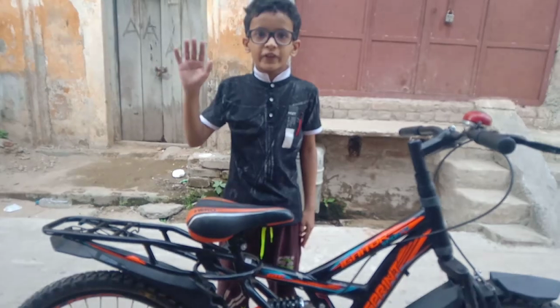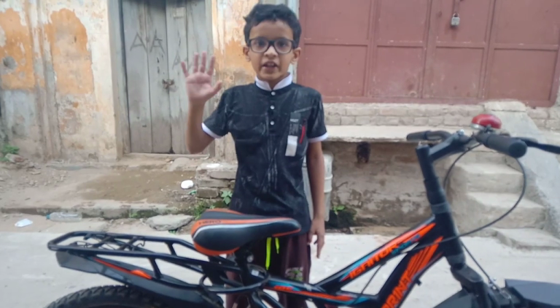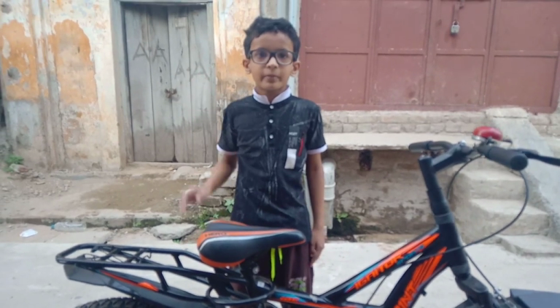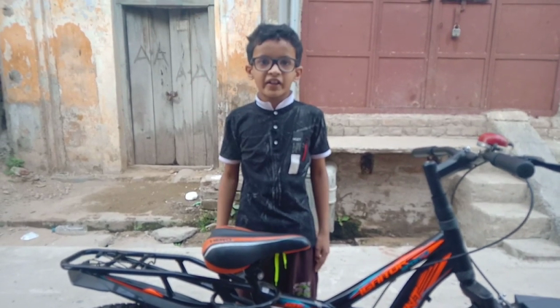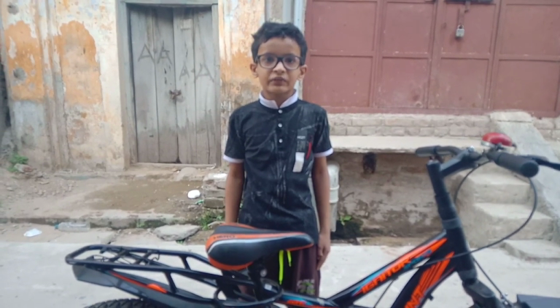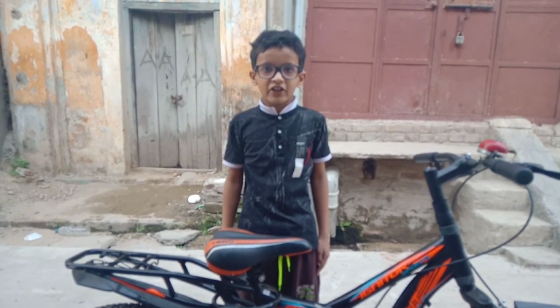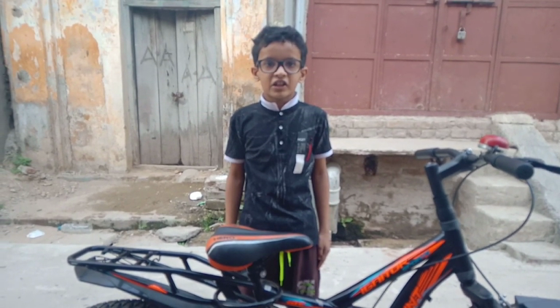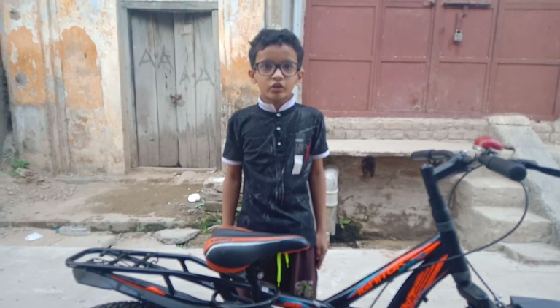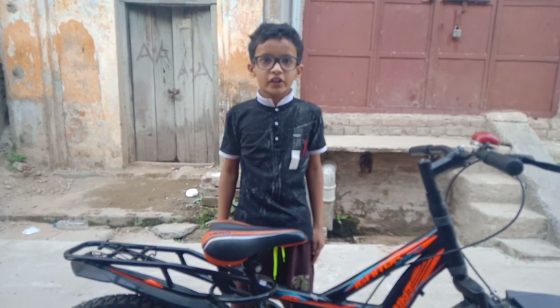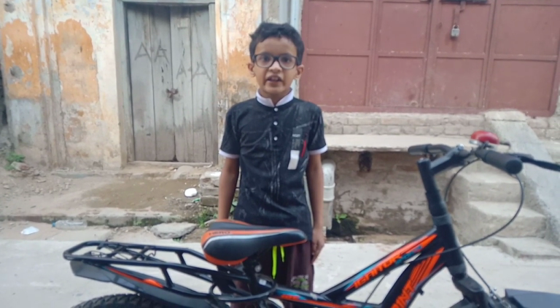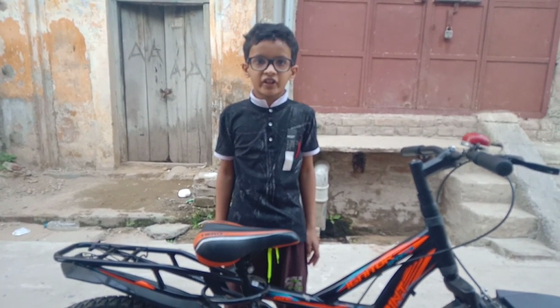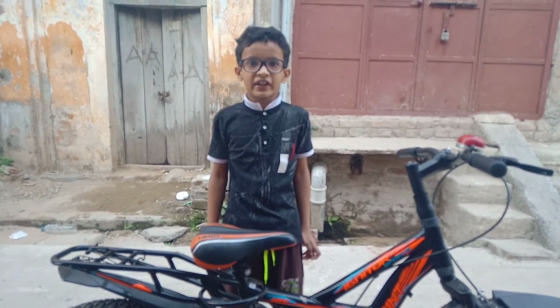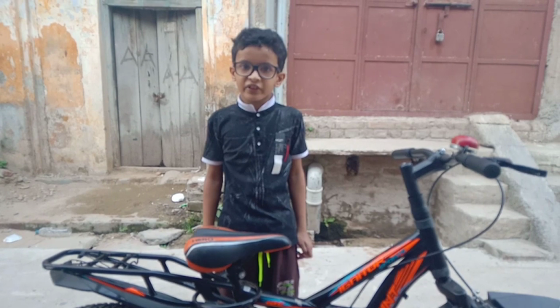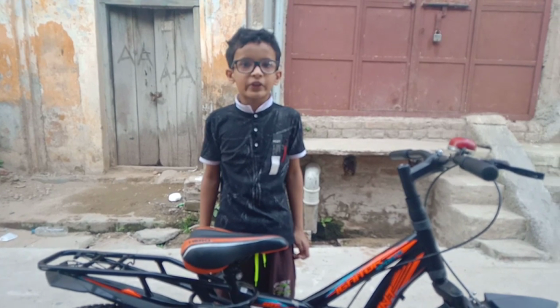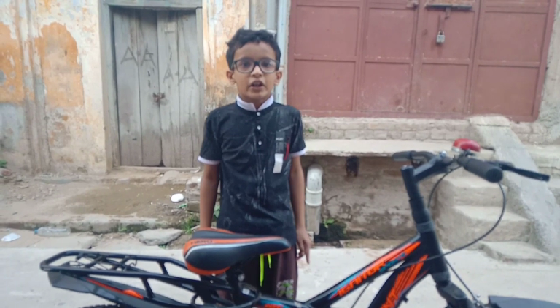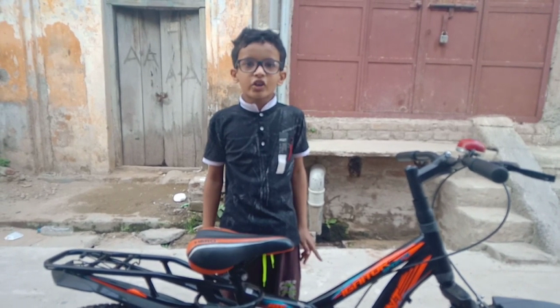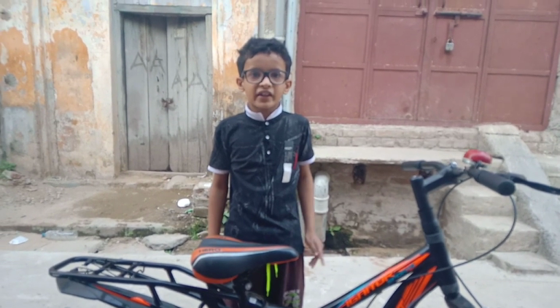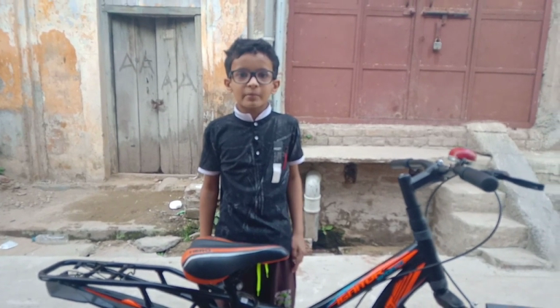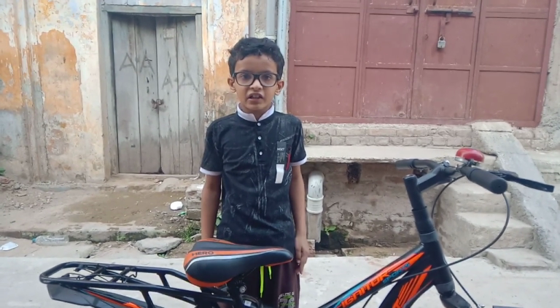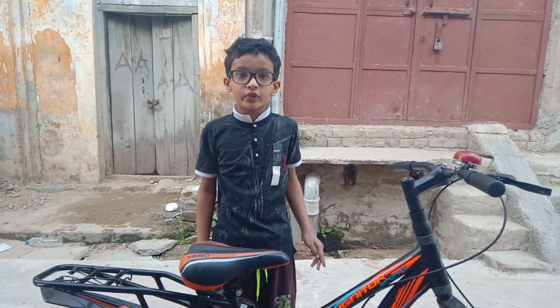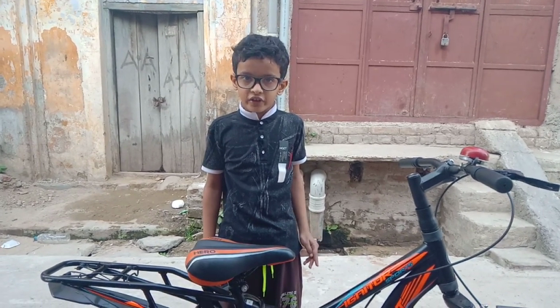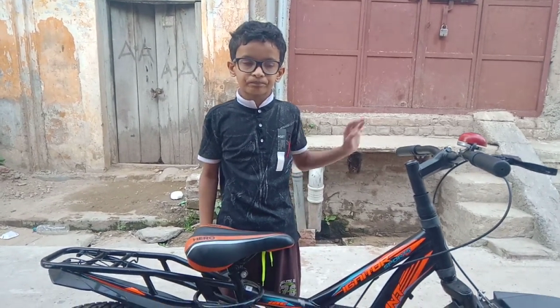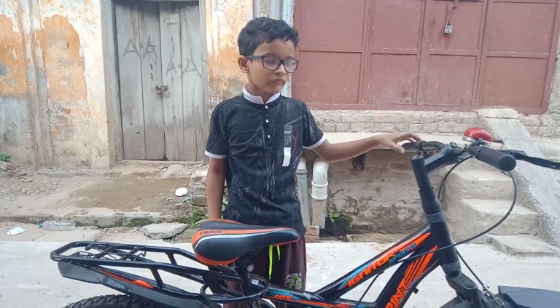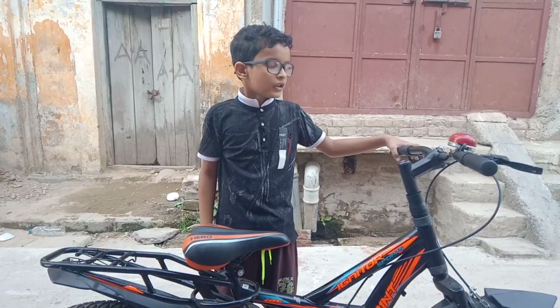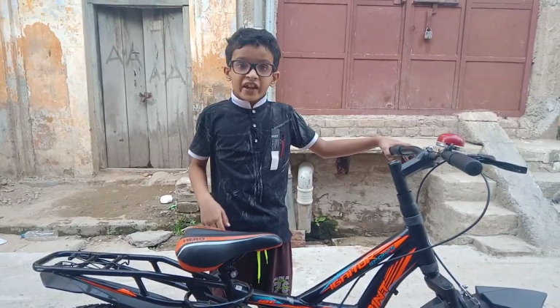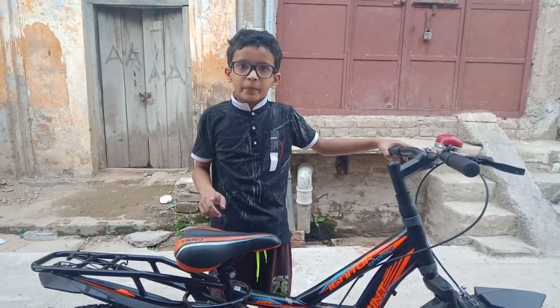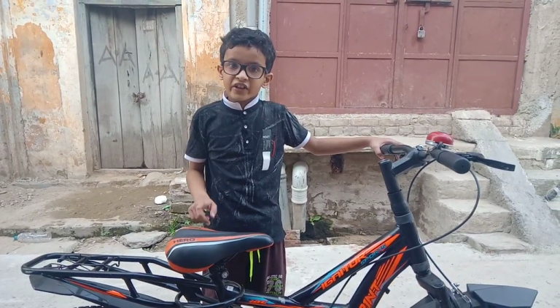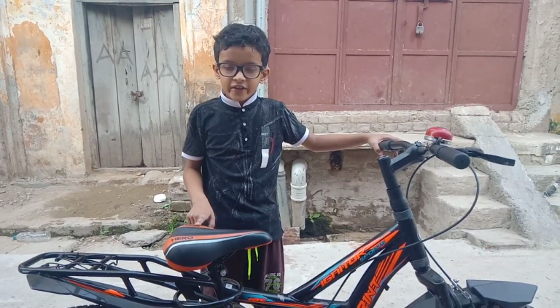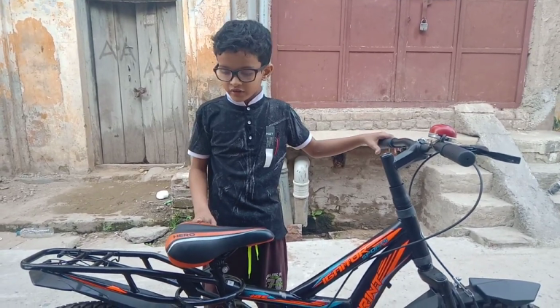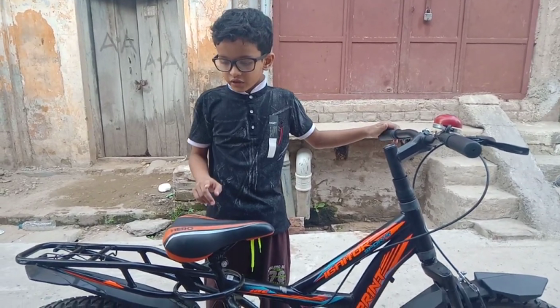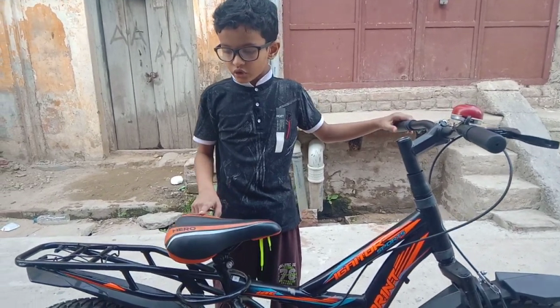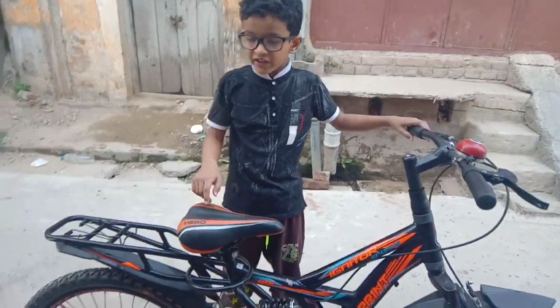Hello friends, my name is Amrit Pandey and I am back with the BLAST channel, so don't forget to like, share, comment, and subscribe. Today's topic is my bicycle introduction, which I have purchased yesterday.